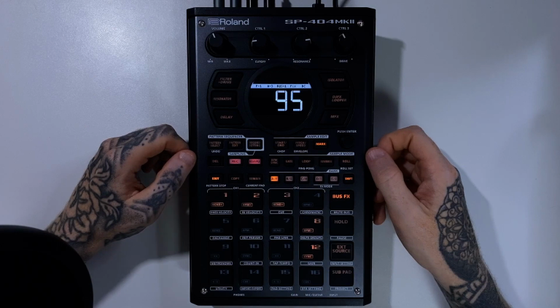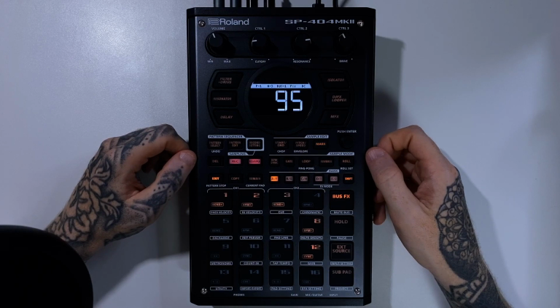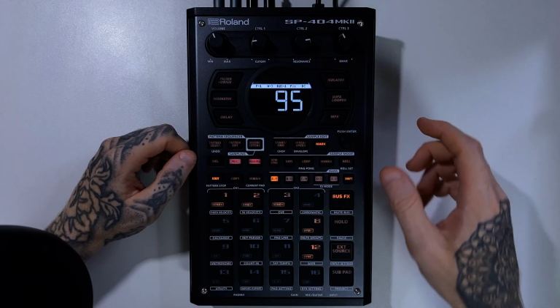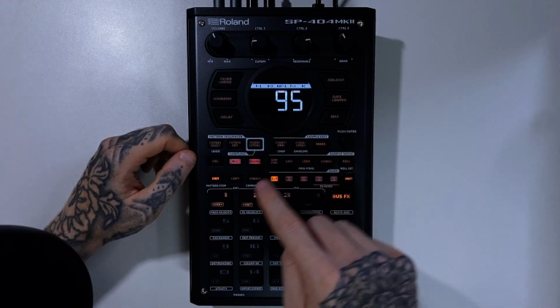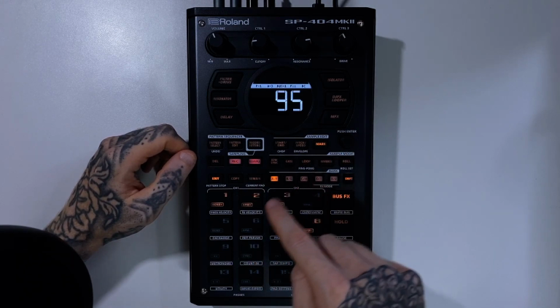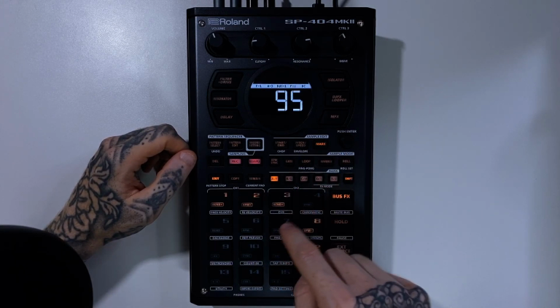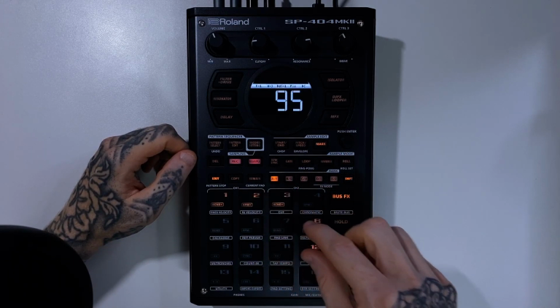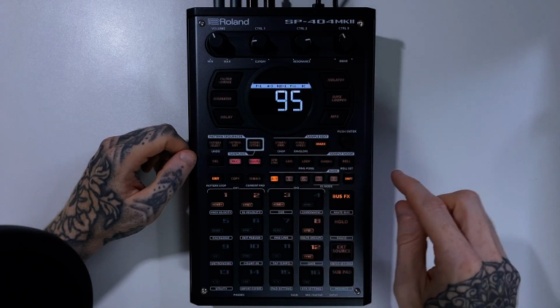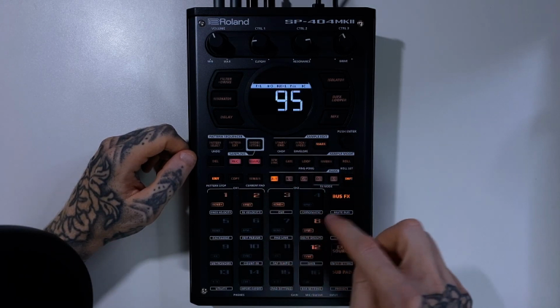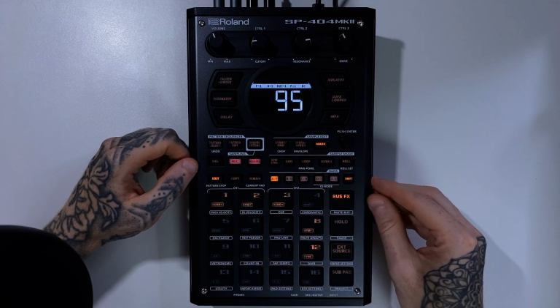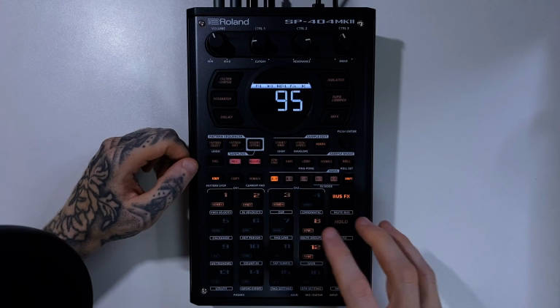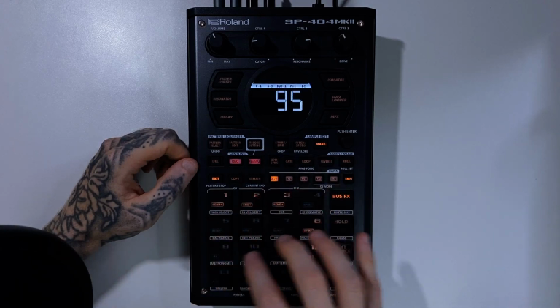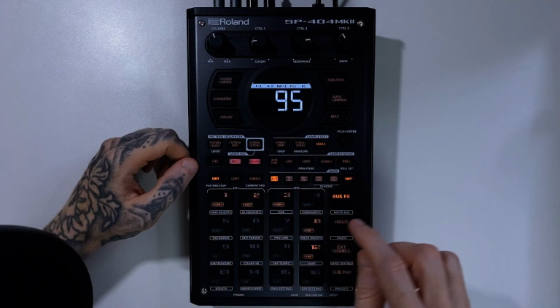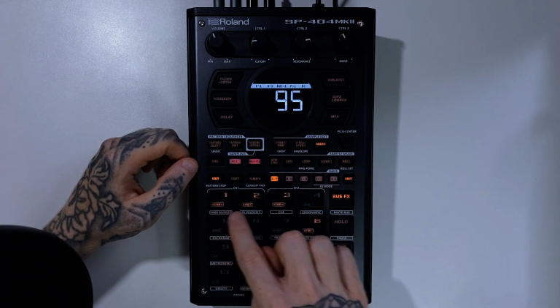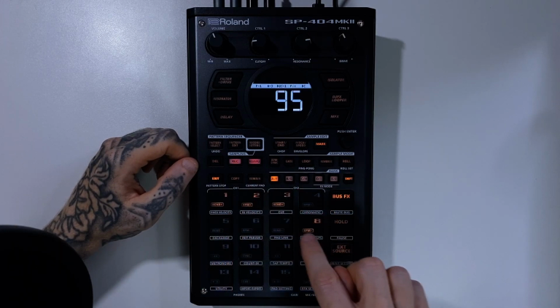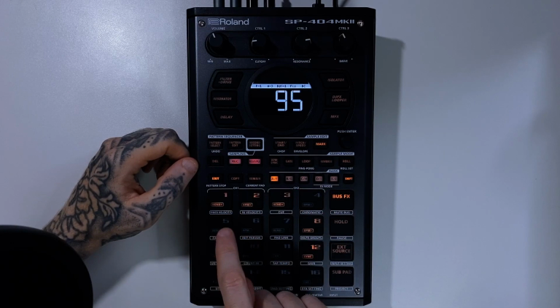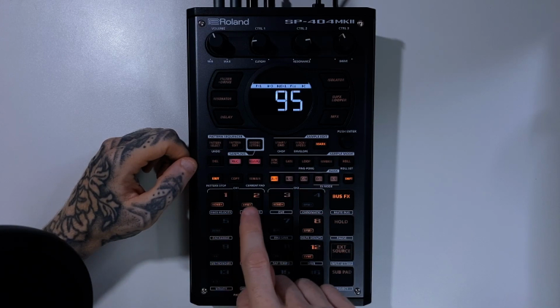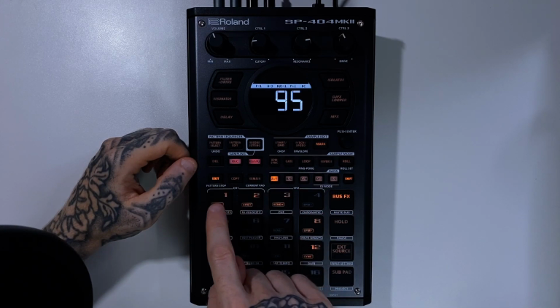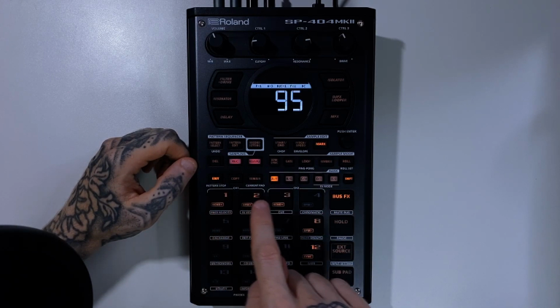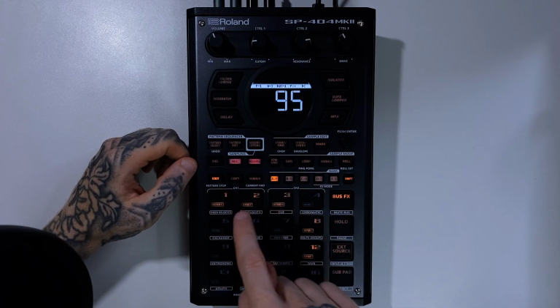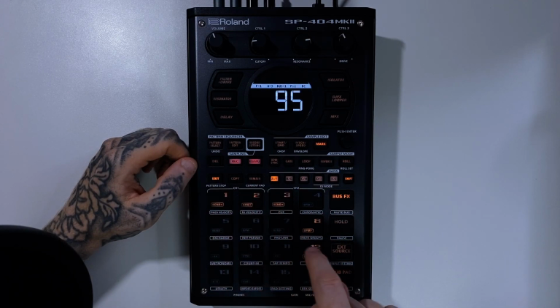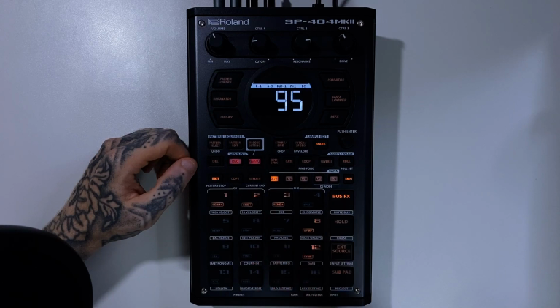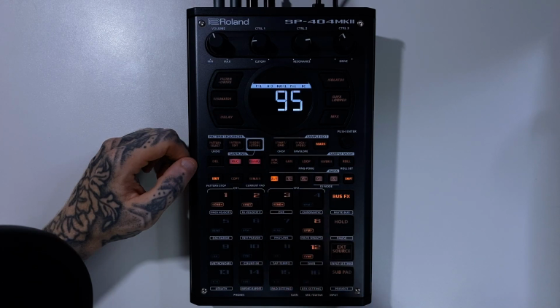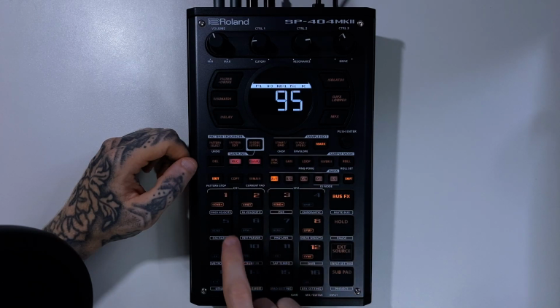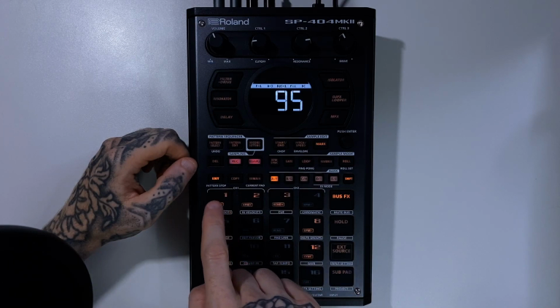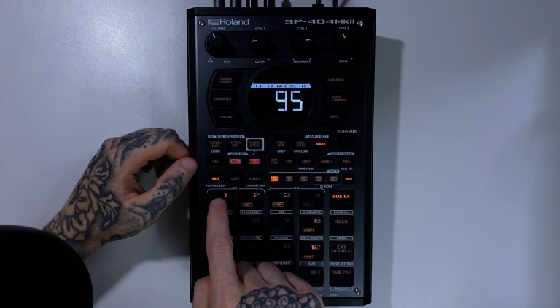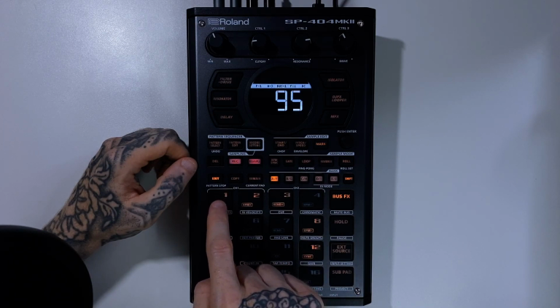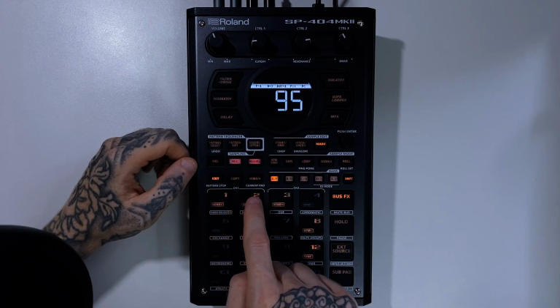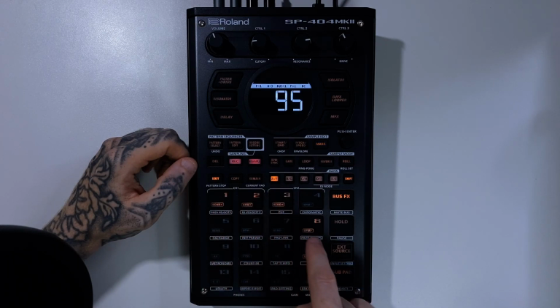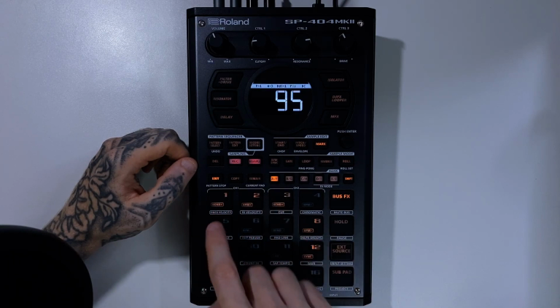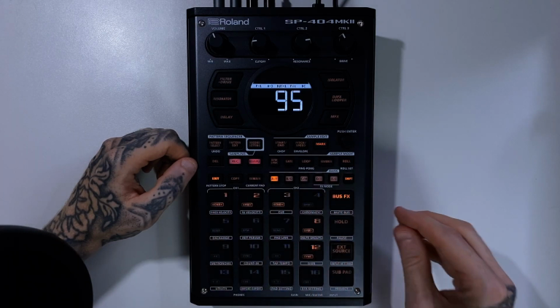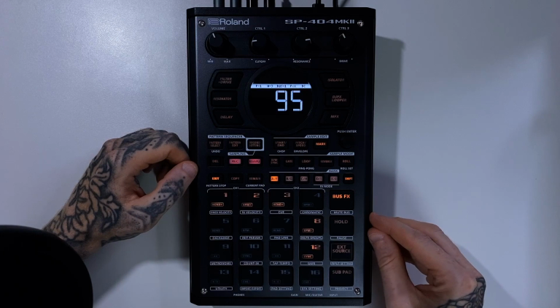Welcome to this episode. Today we are talking about pad linking, the pad link menu, and what we can do here. Pad linking essentially means that we can link one pad to another or to multiple pads, so when I press one pad here, it can trigger other pads at exactly the same time.